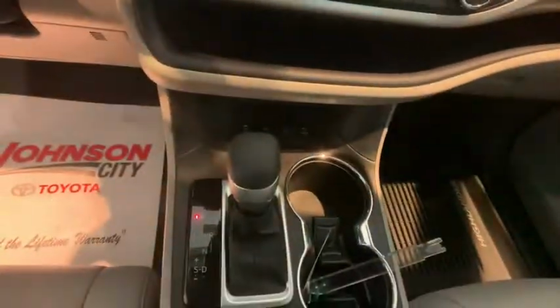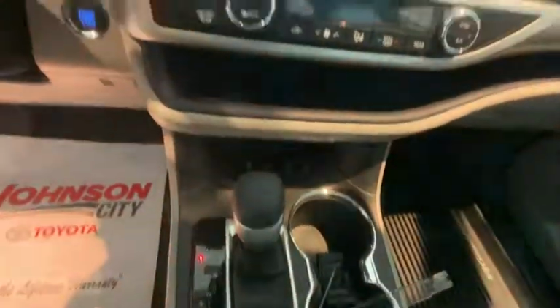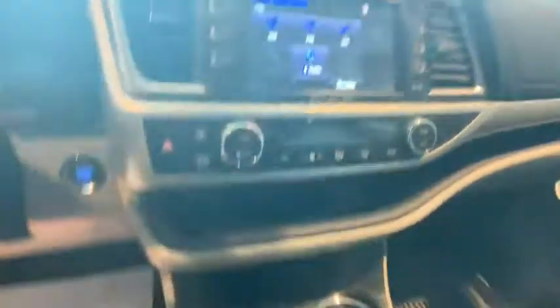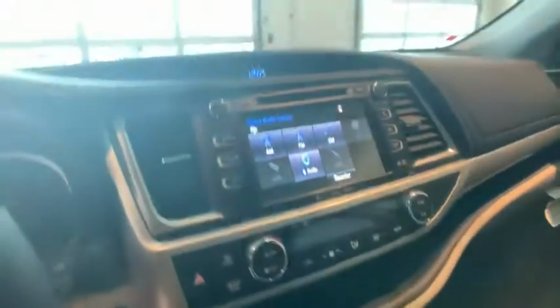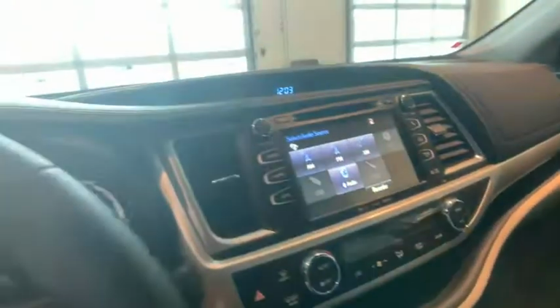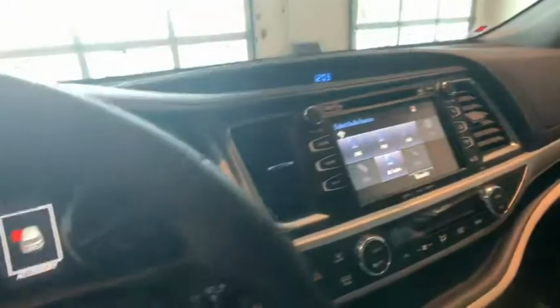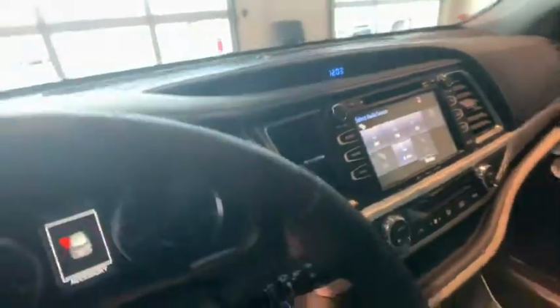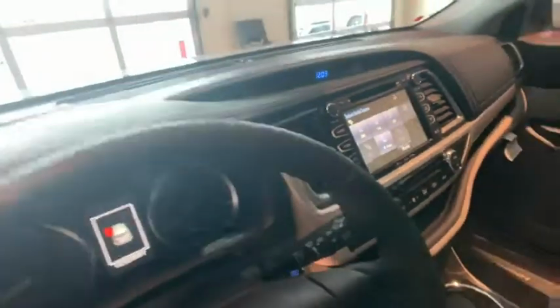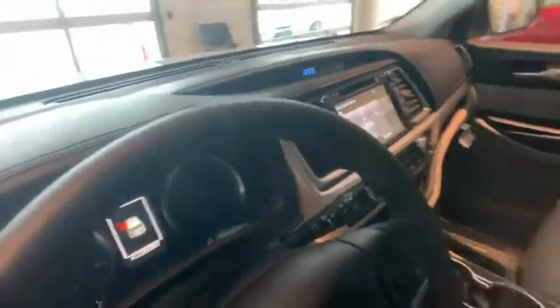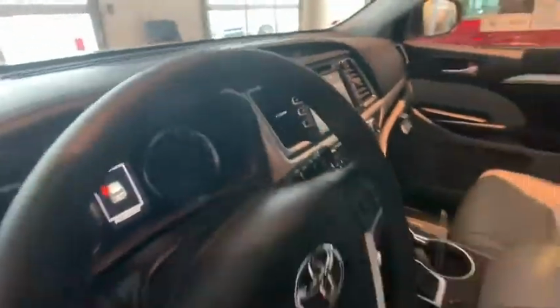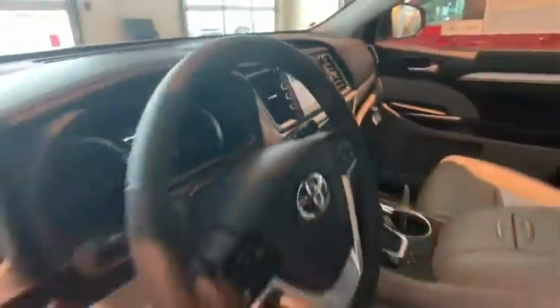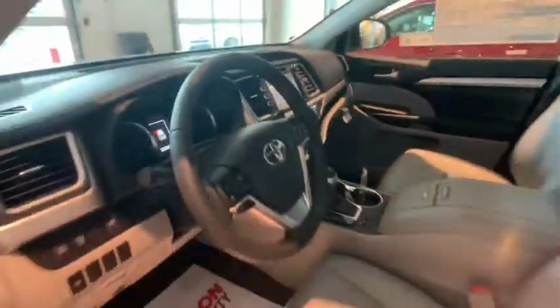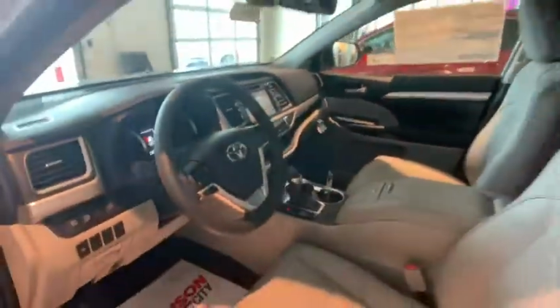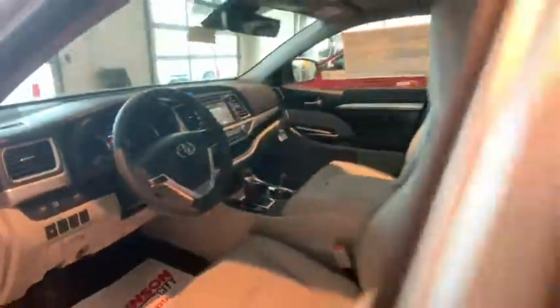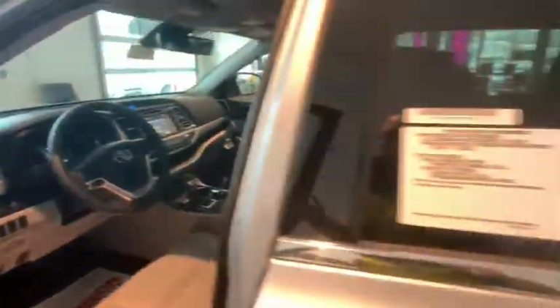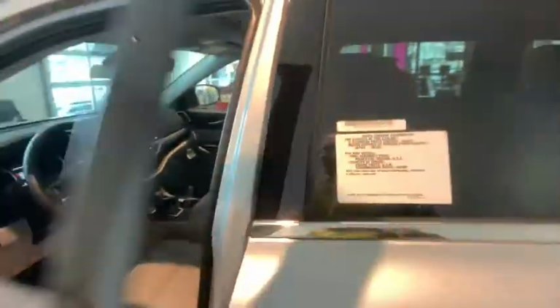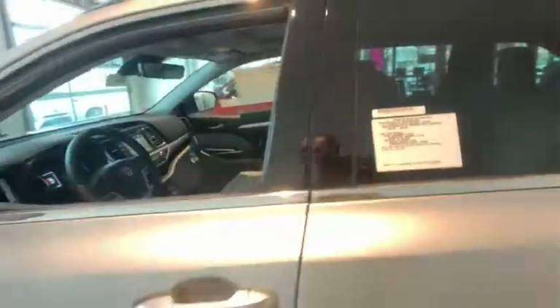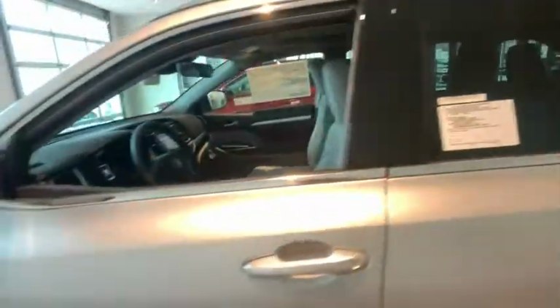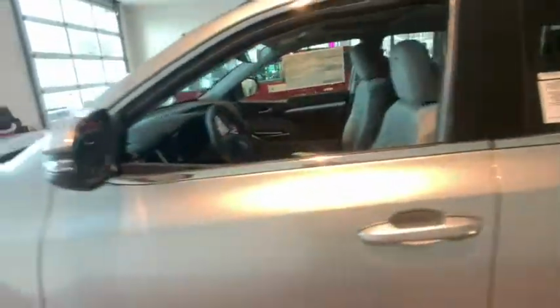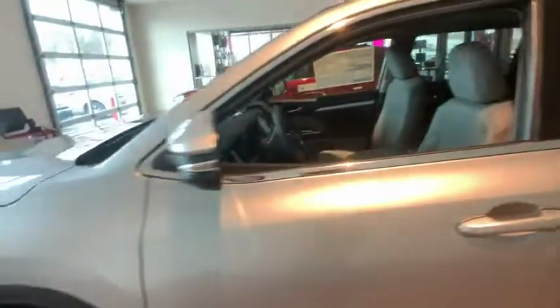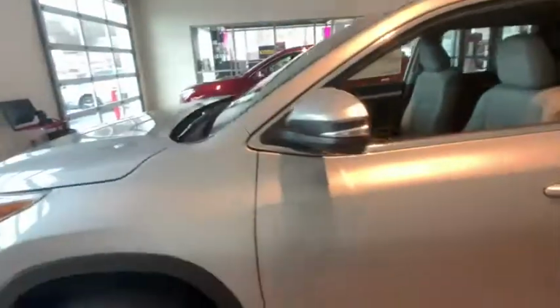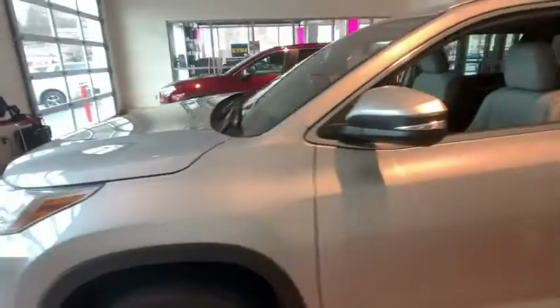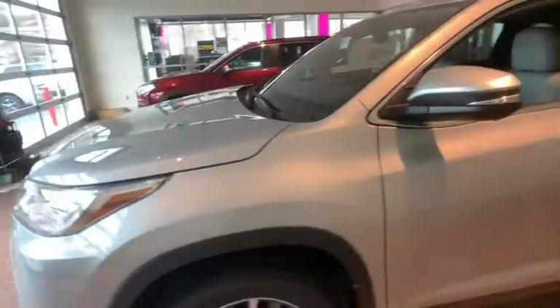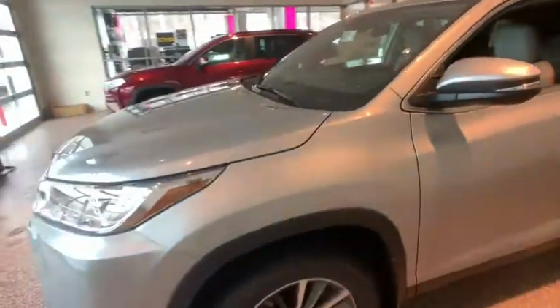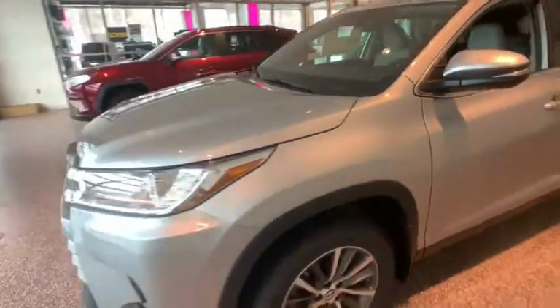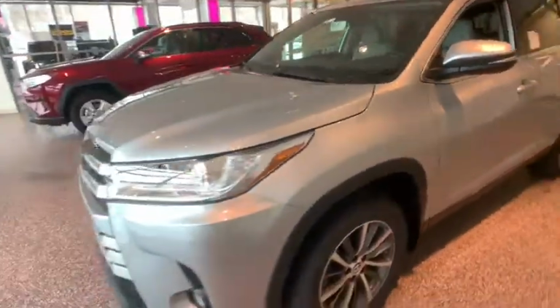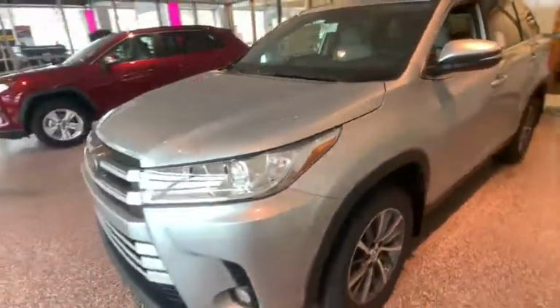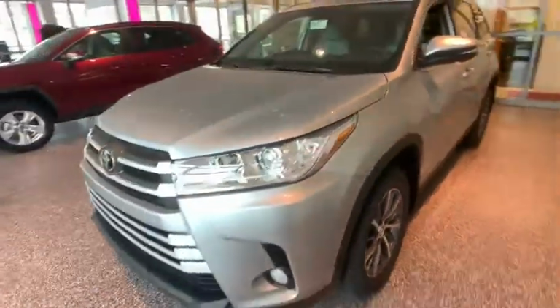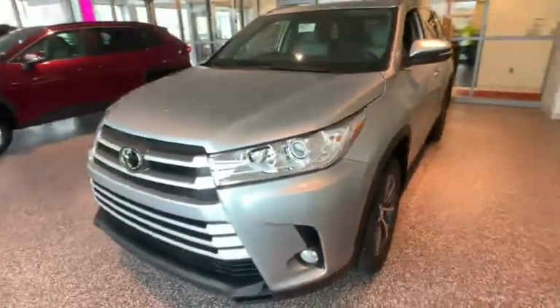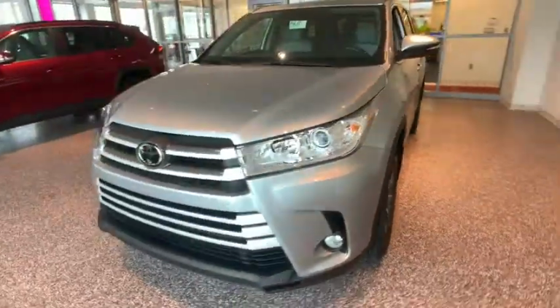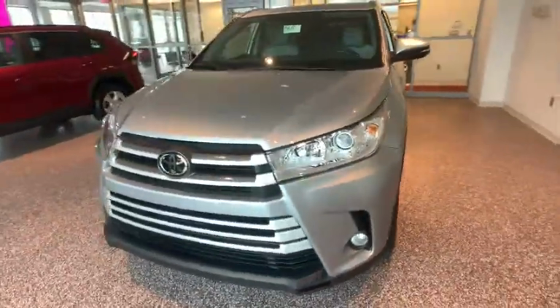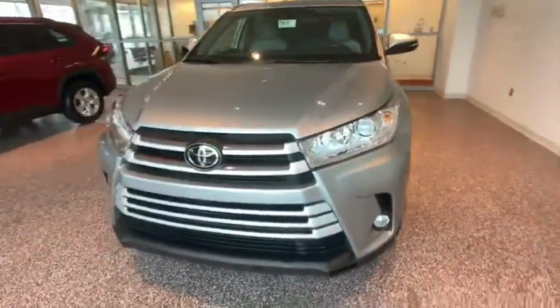Universal garage door opener, heated front seat, electronic stability control, CD player, trip computer, fog lights, rear window defroster, power windows.